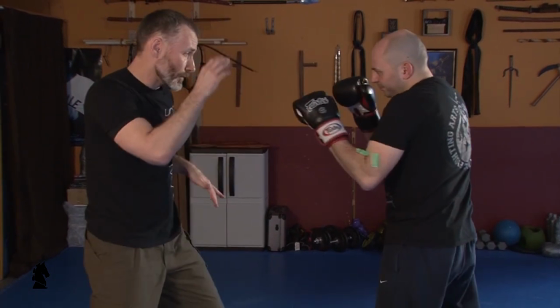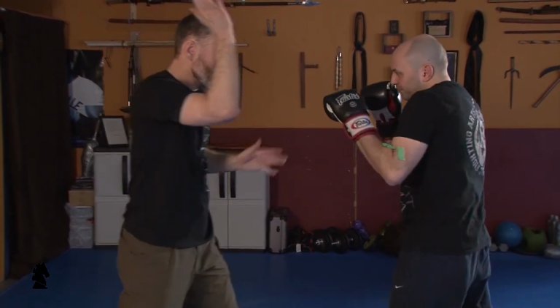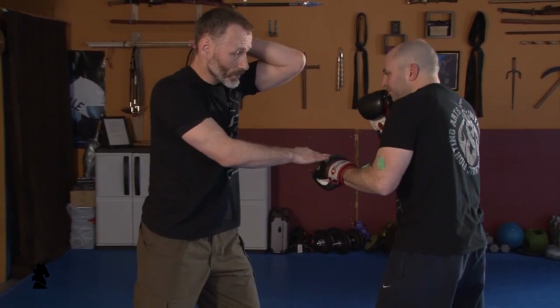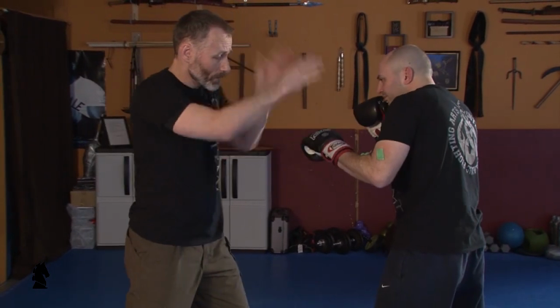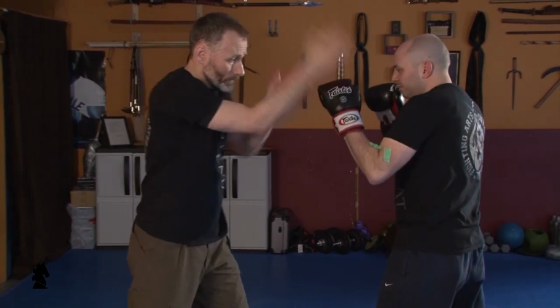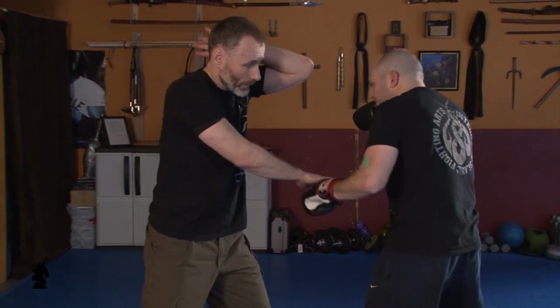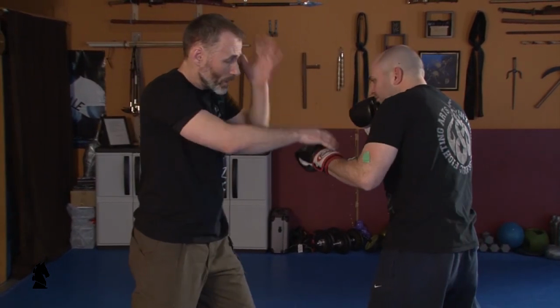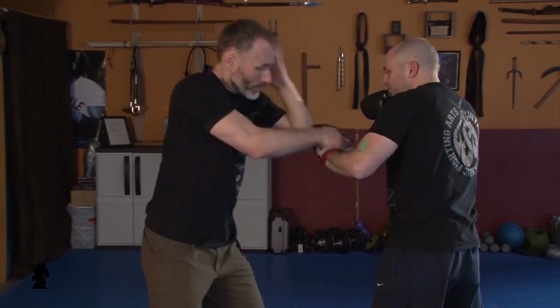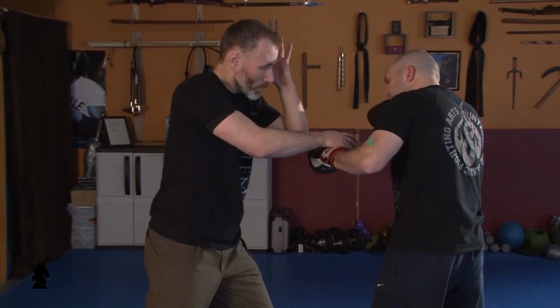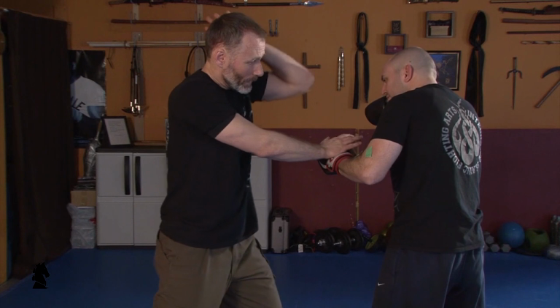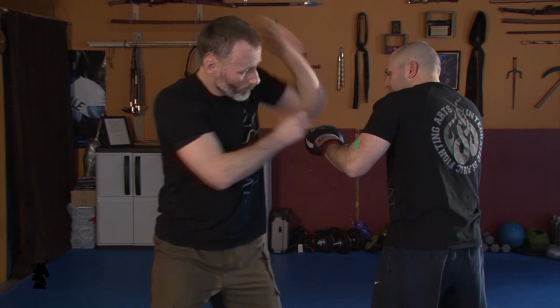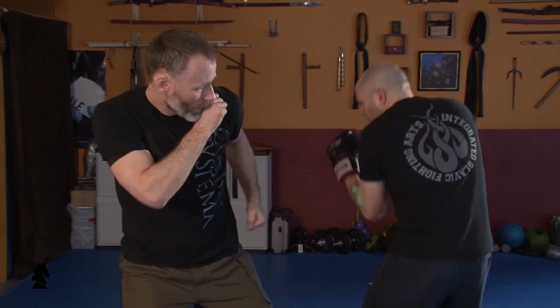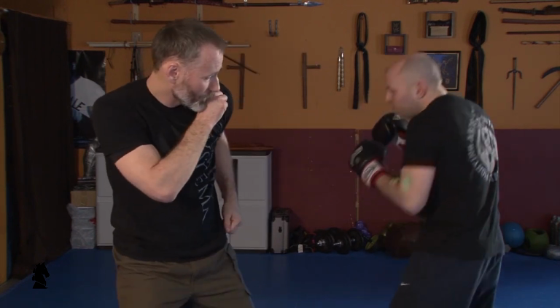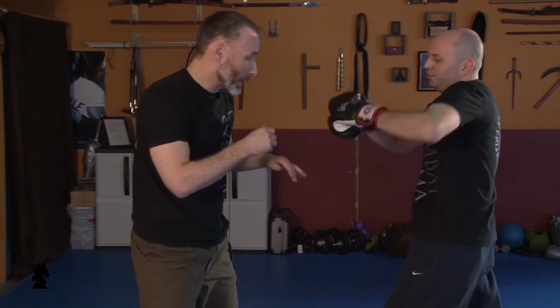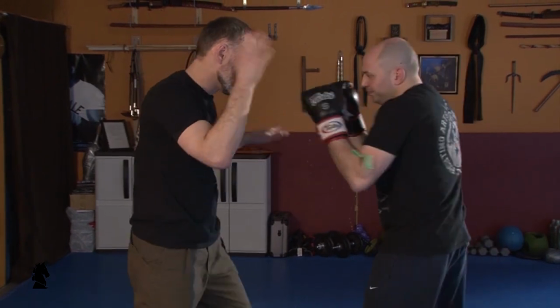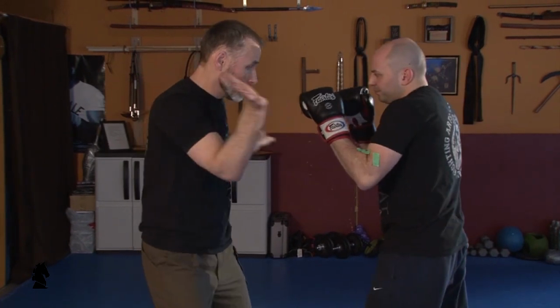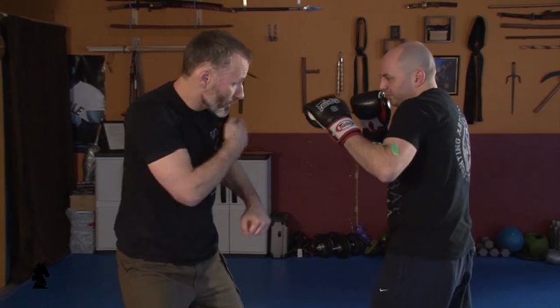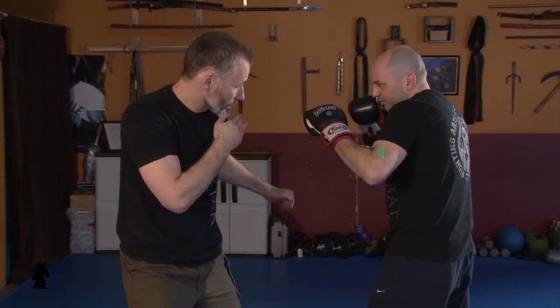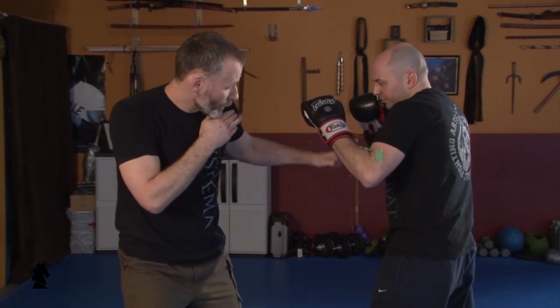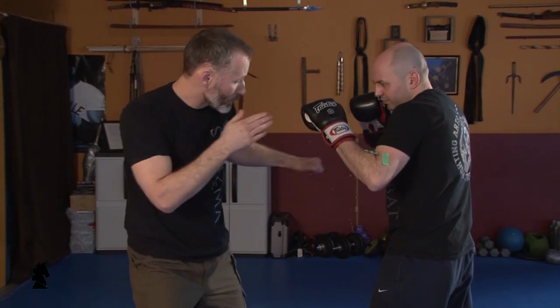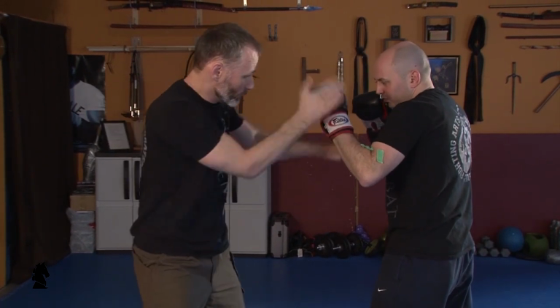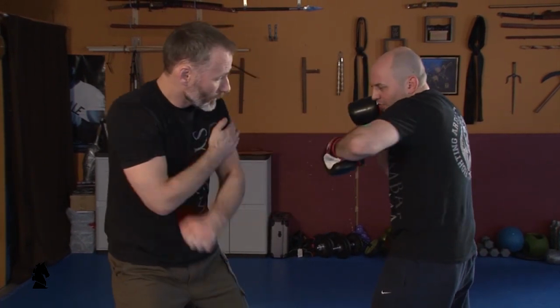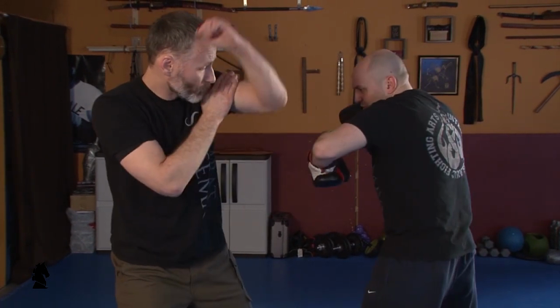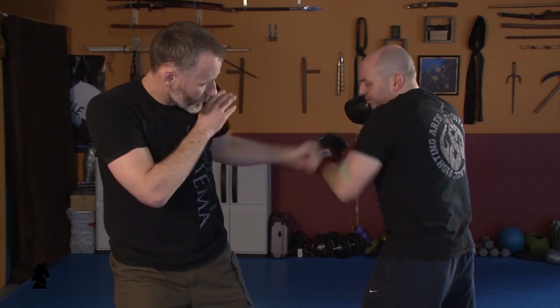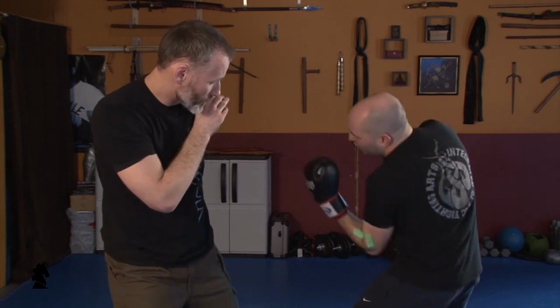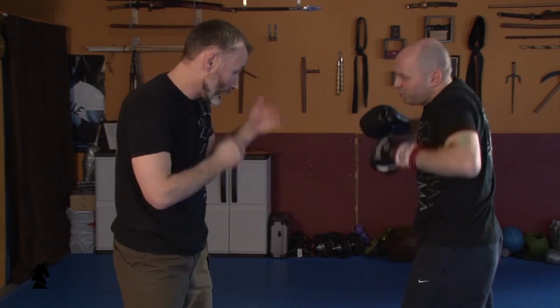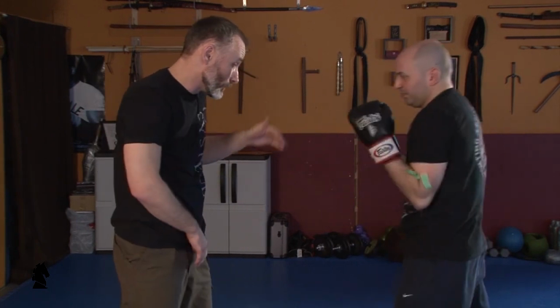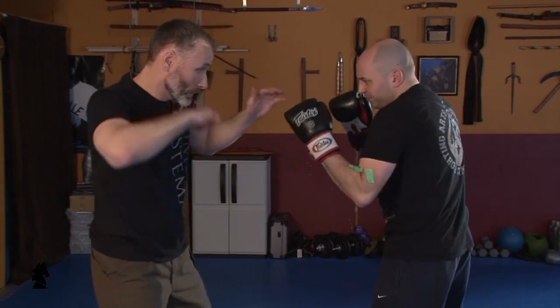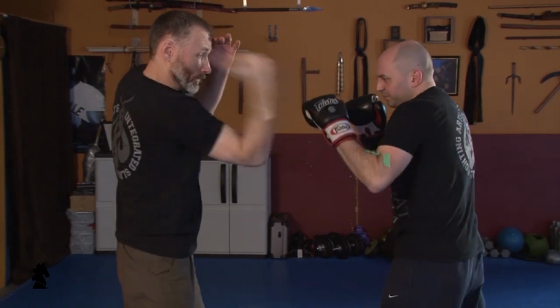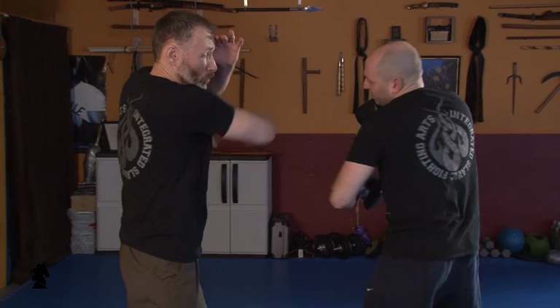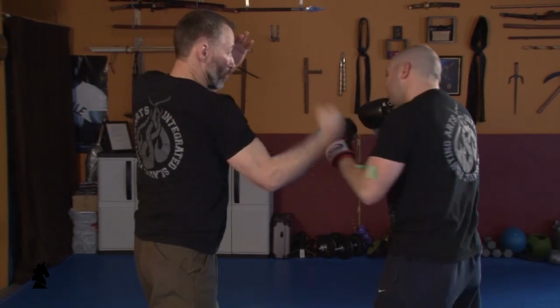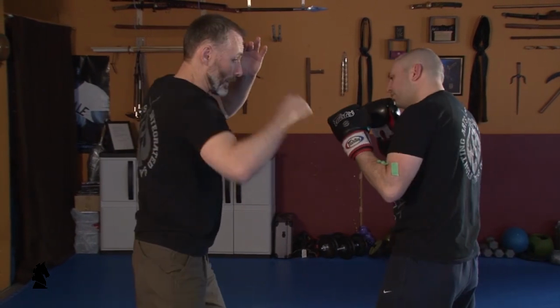Some basic combinations: glancing up and striking with that elbow, hammer fisting down. Slavic hook into the wrist and striking down. Hooking with one hand.